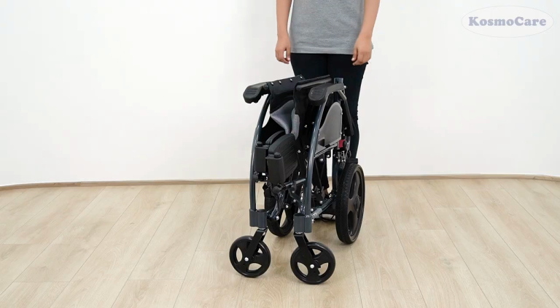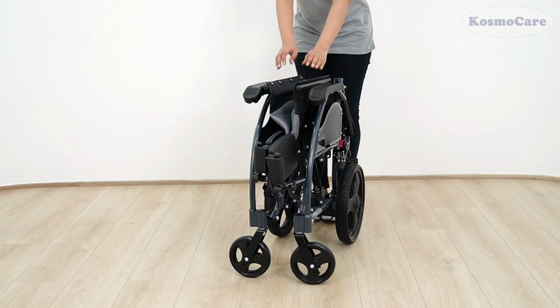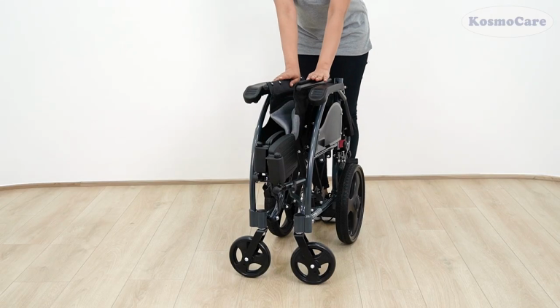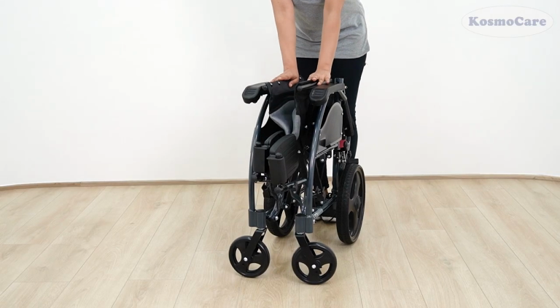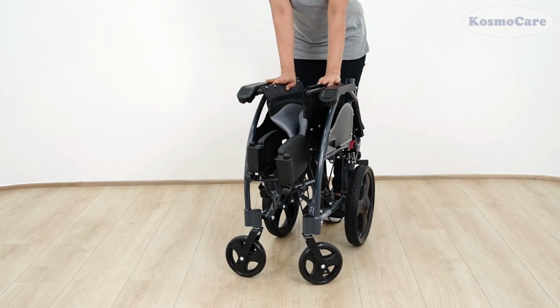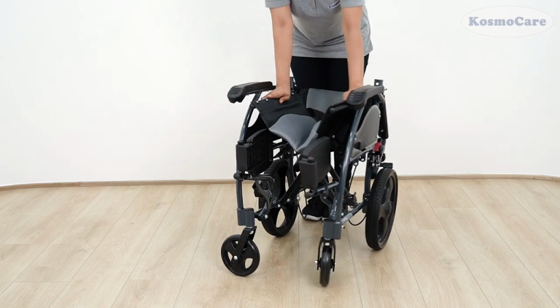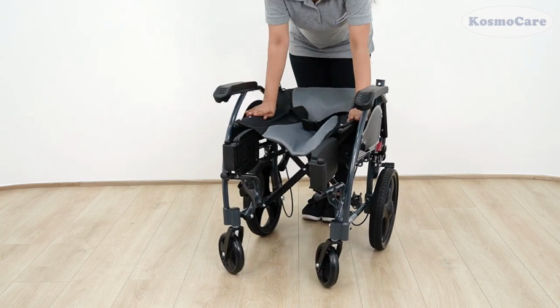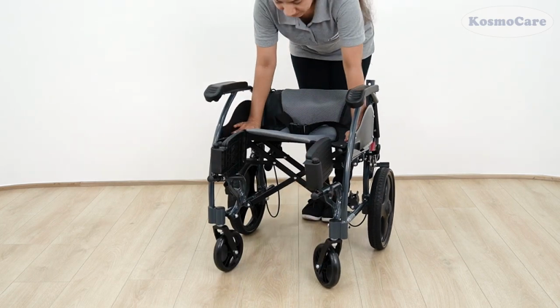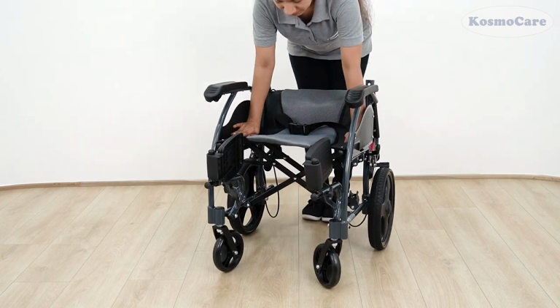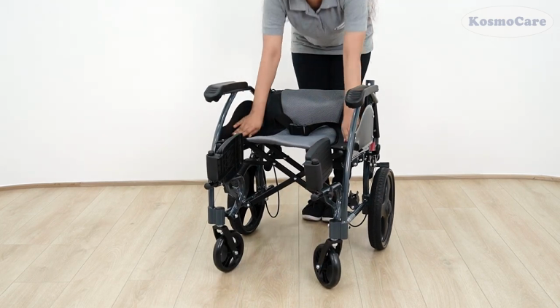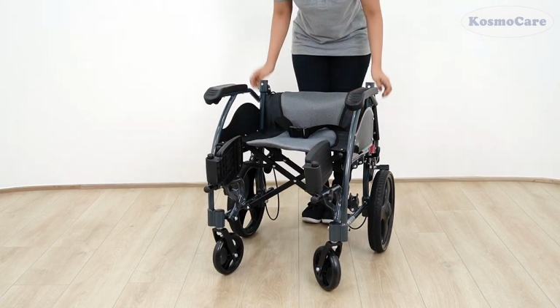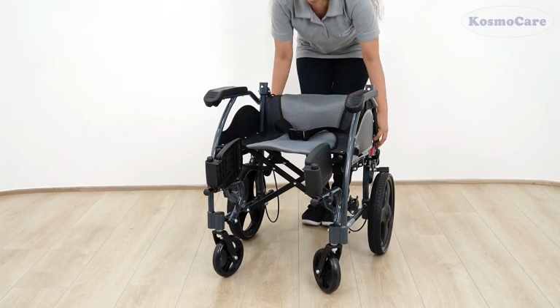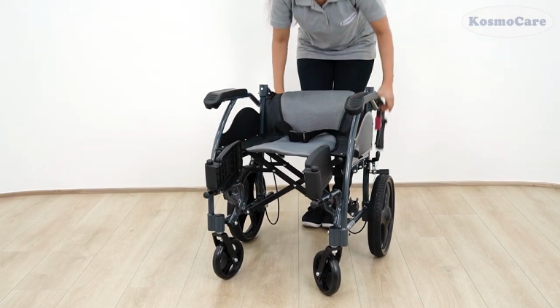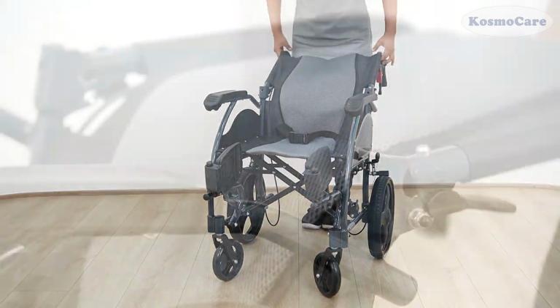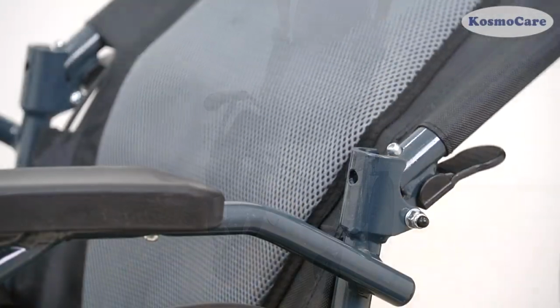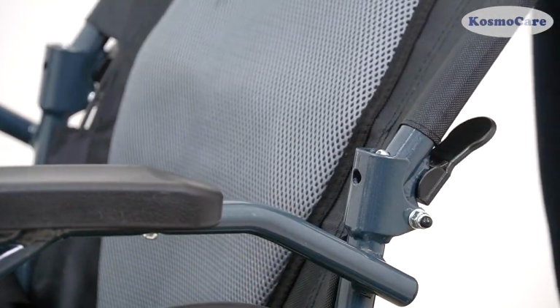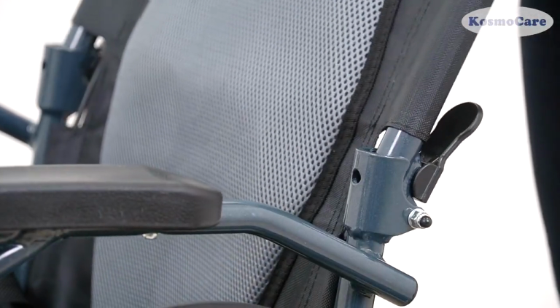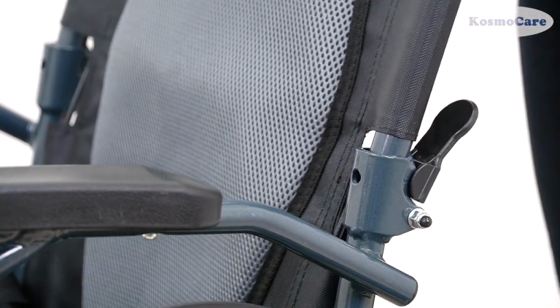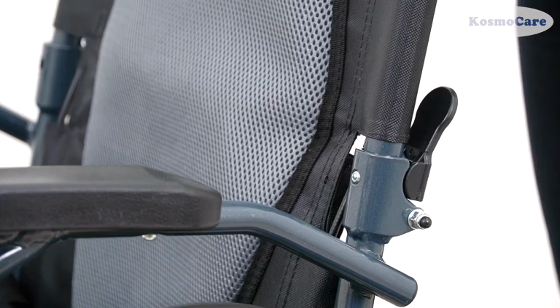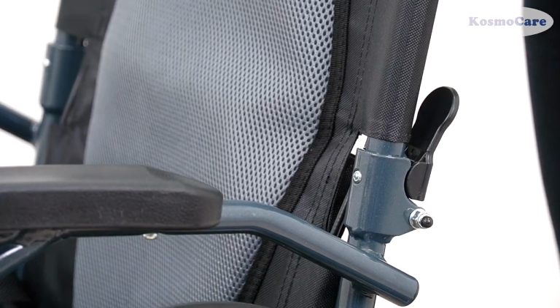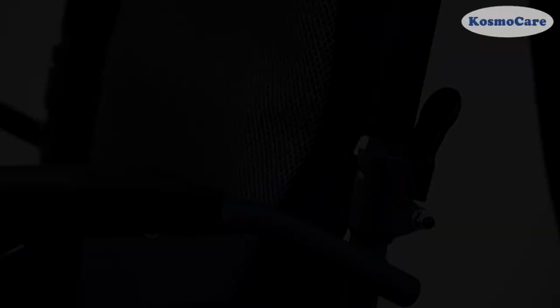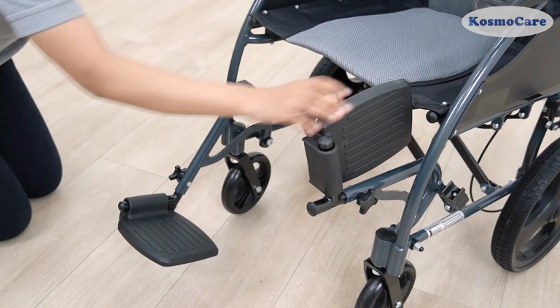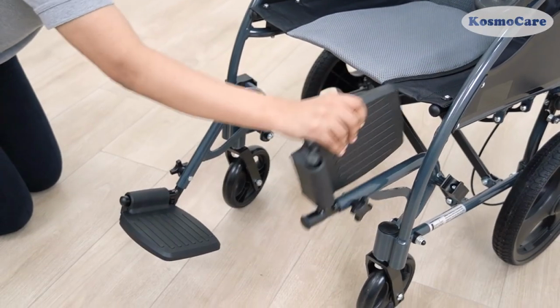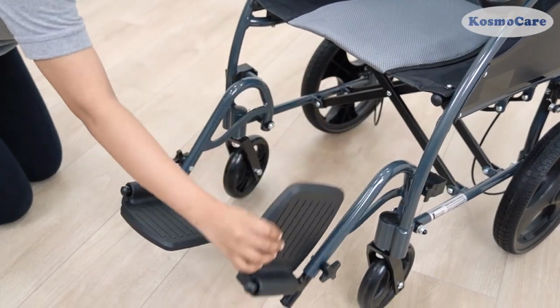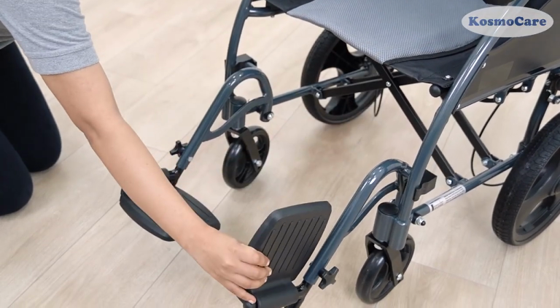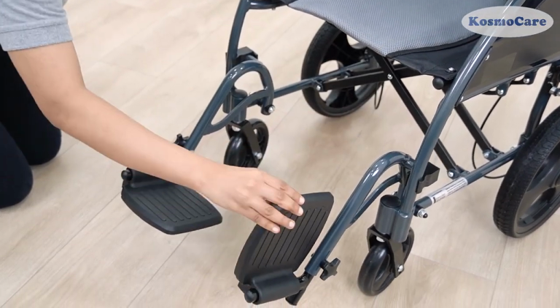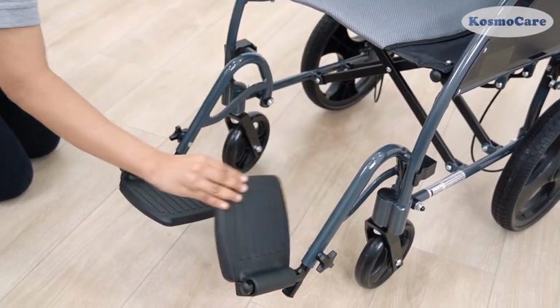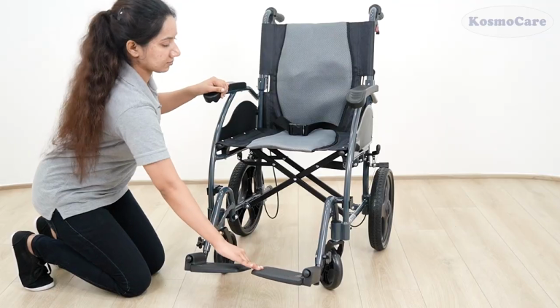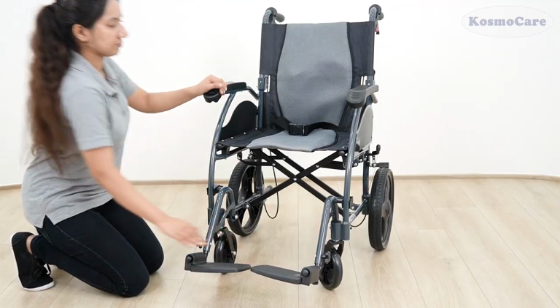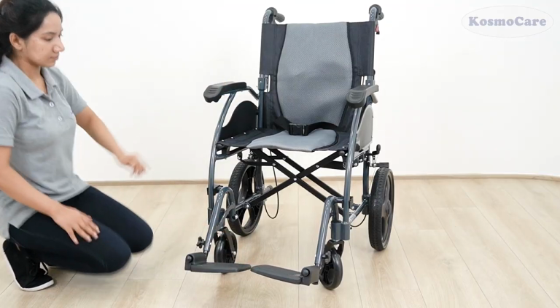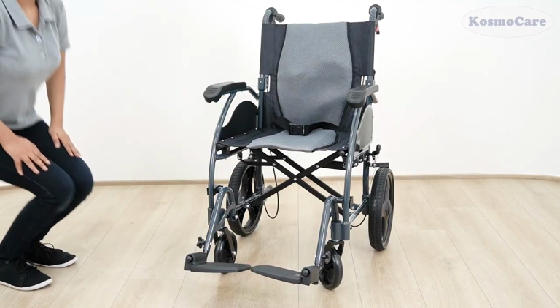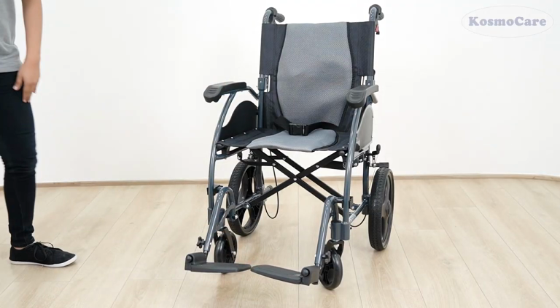The wheelchair comes pre-assembled. Simply push down on the sides of the seat and lift up the backrest until you hear a click sound. Flip down the footrest to unfold the wheelchair.